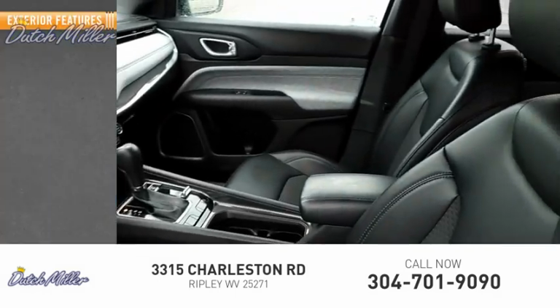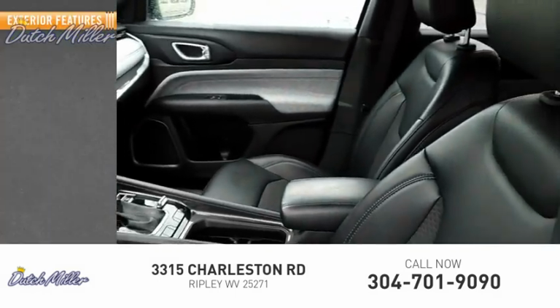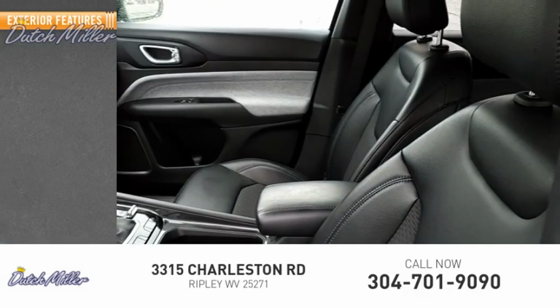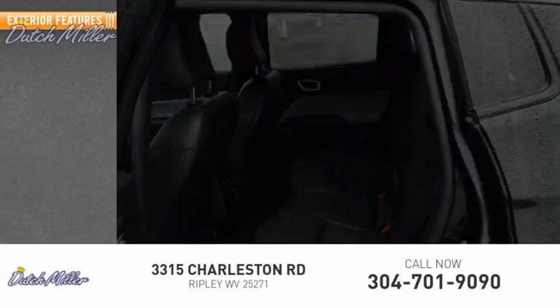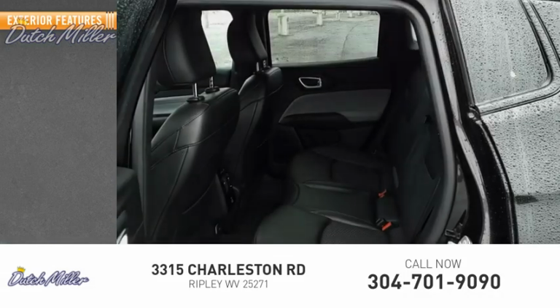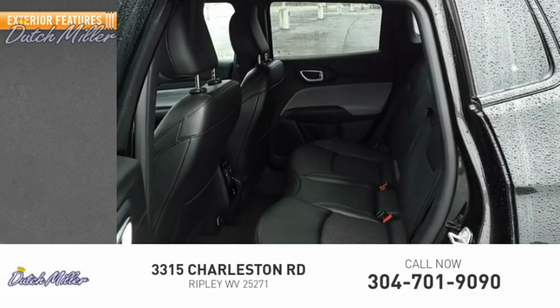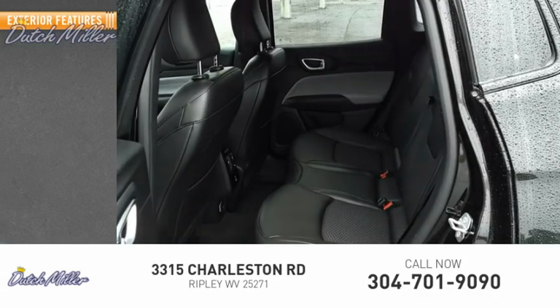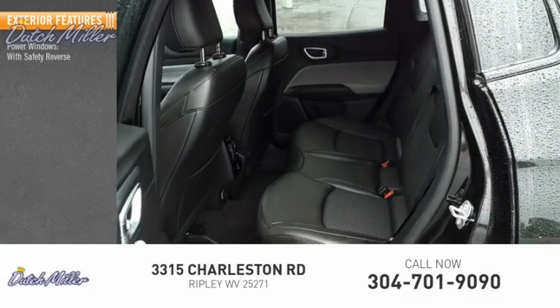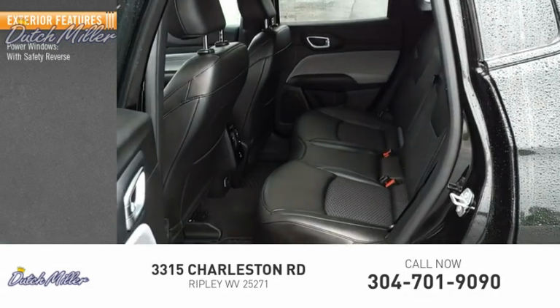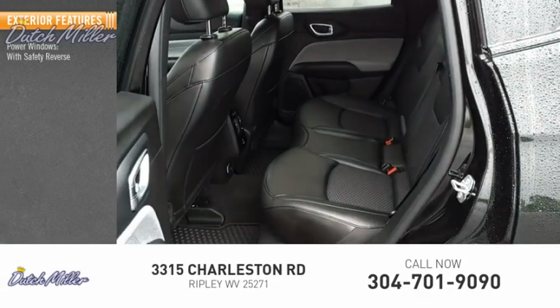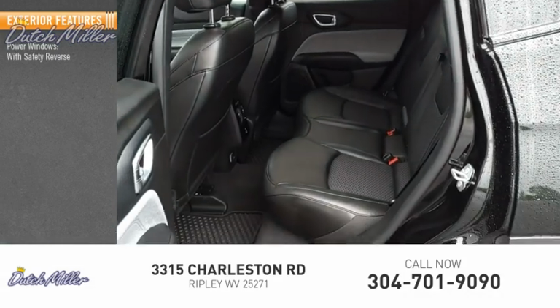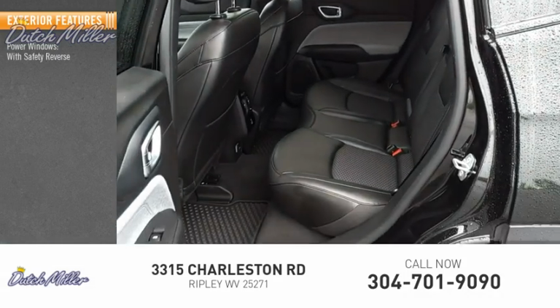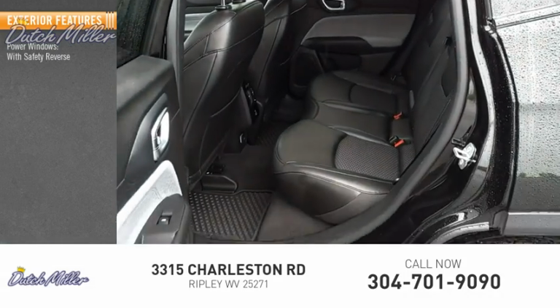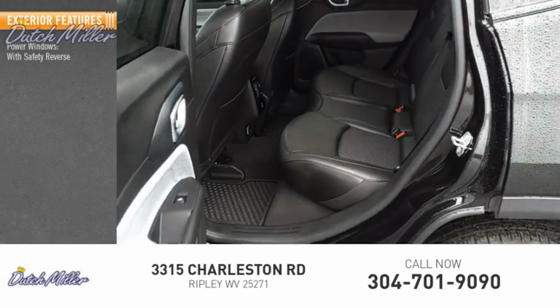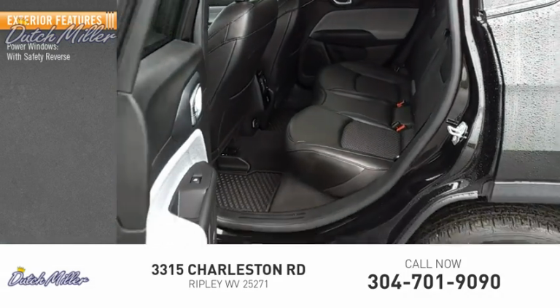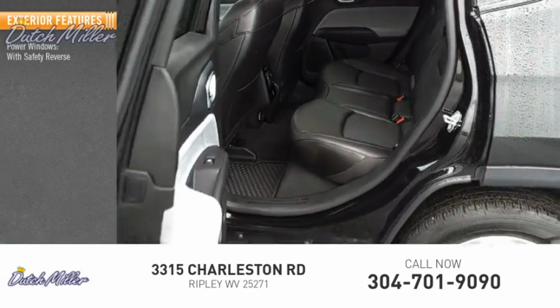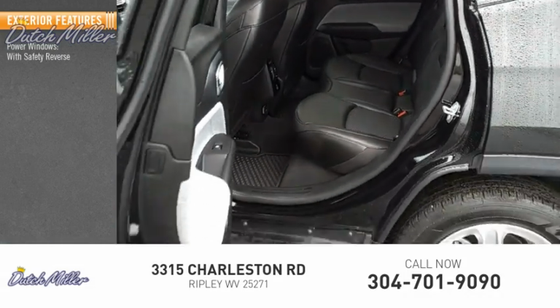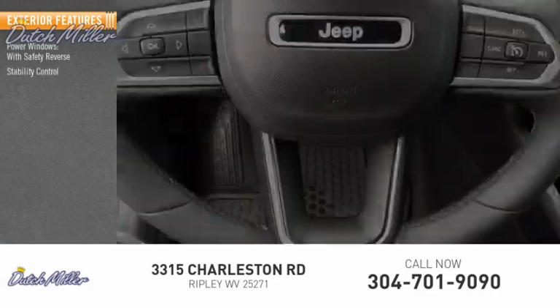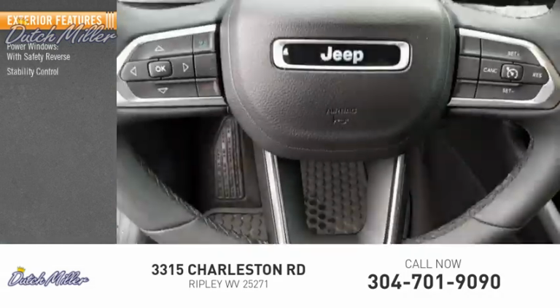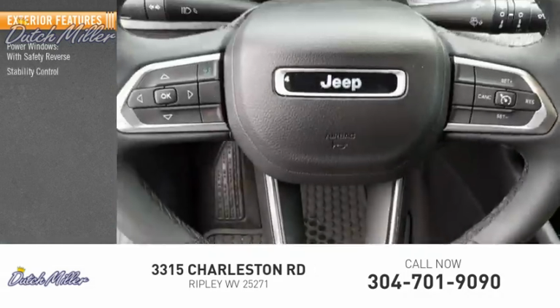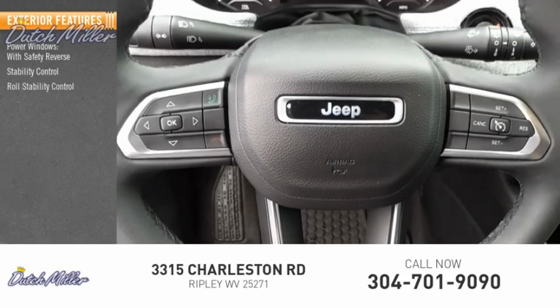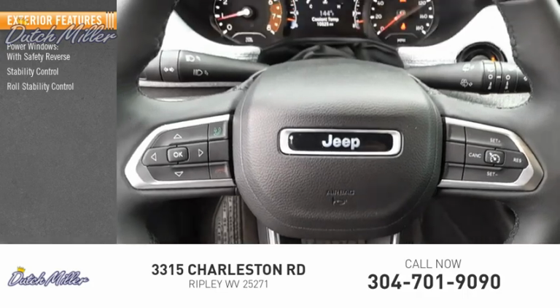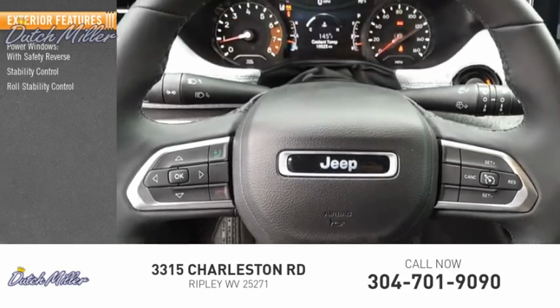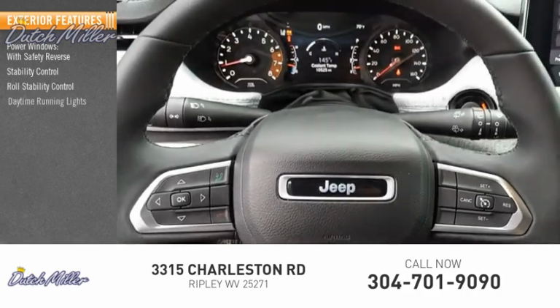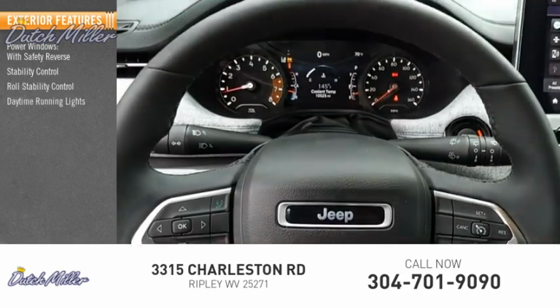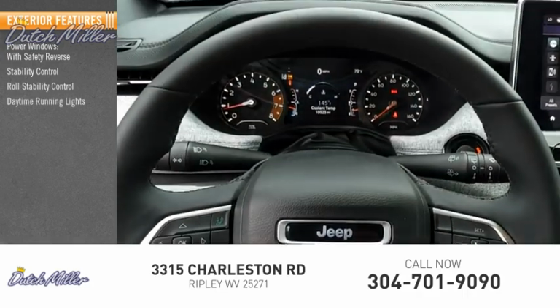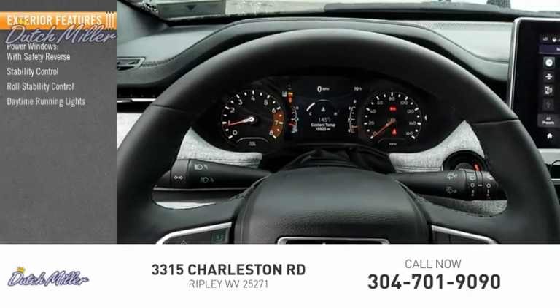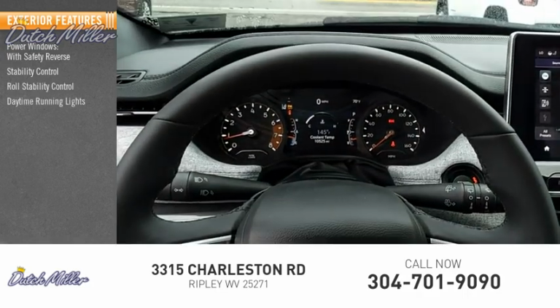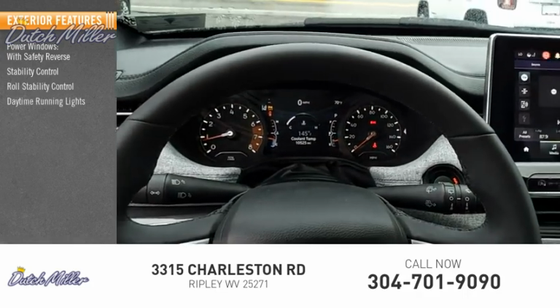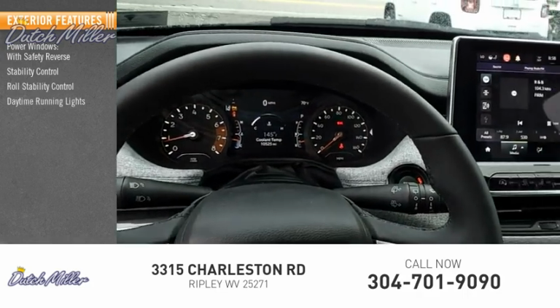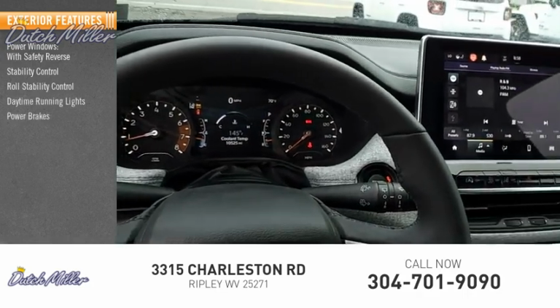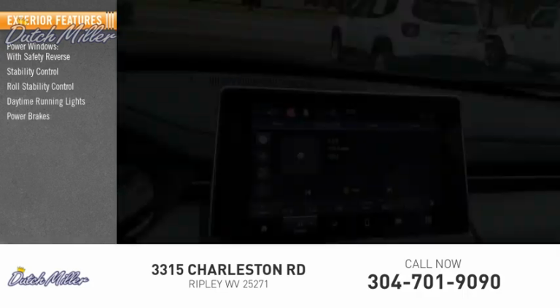Here are some of this vehicle's great options: power windows with safety reverse, stability control, roll stability control, daytime running lights, and power brakes.